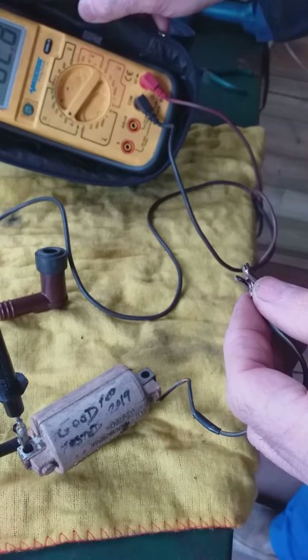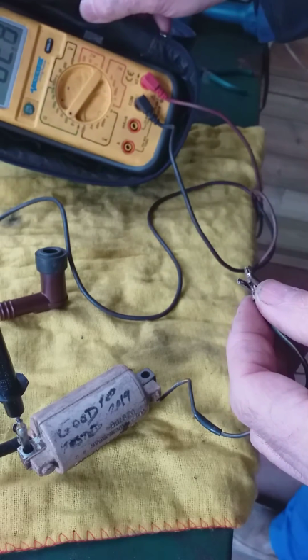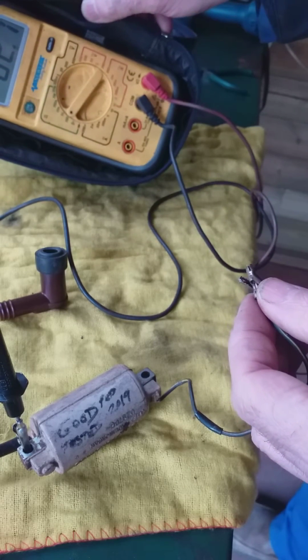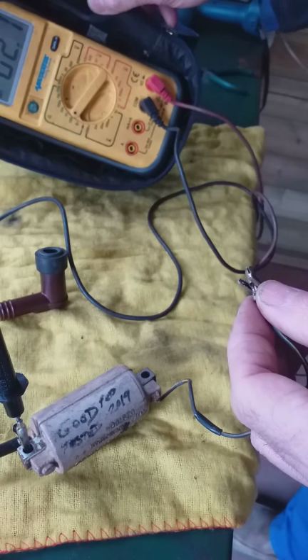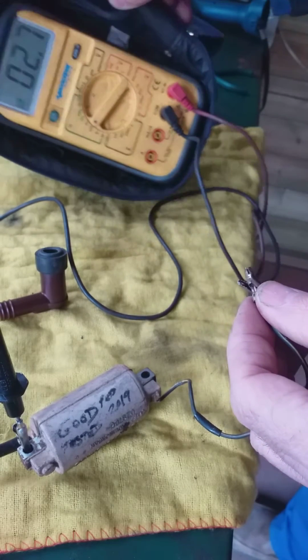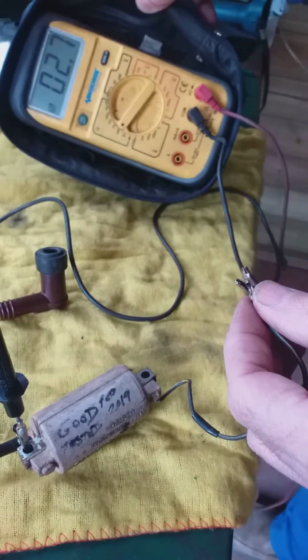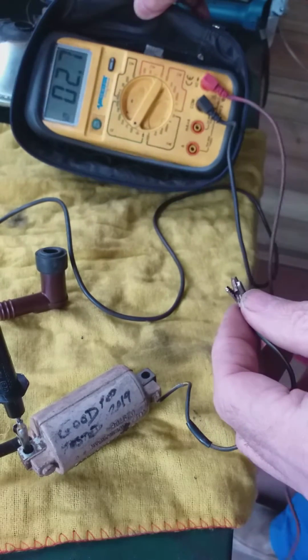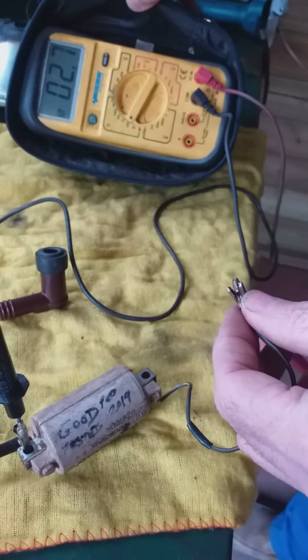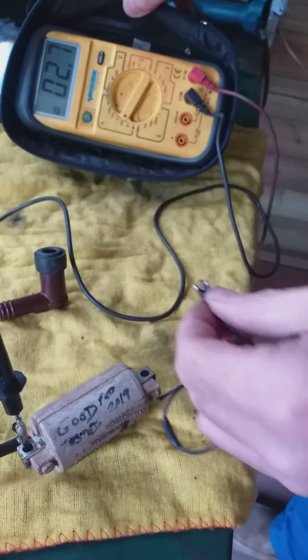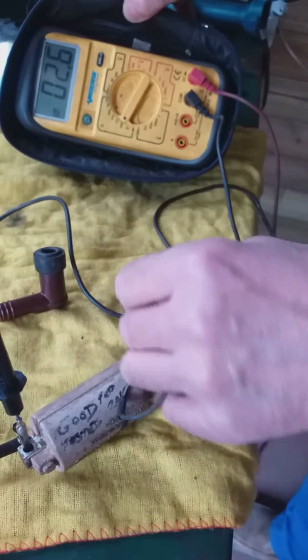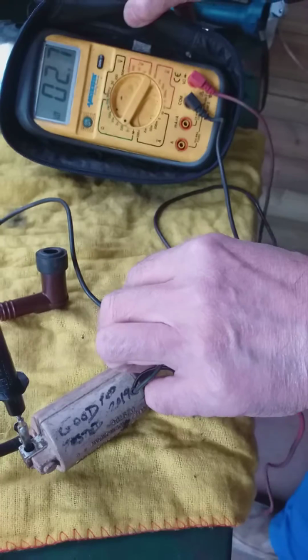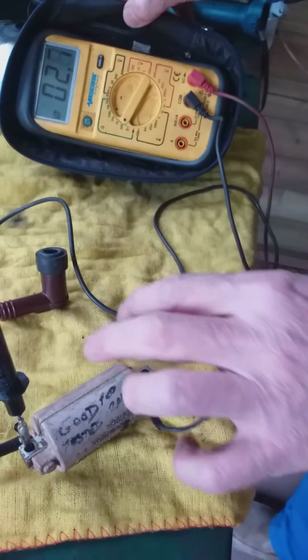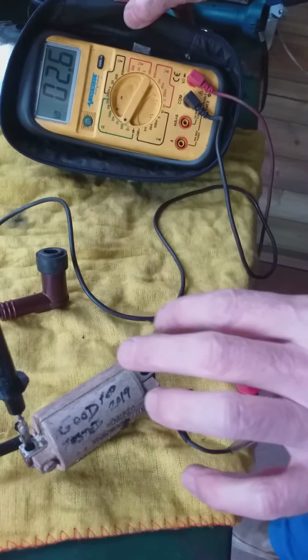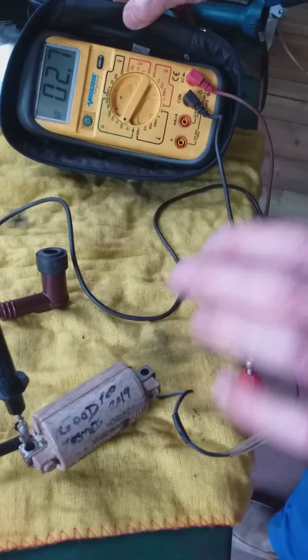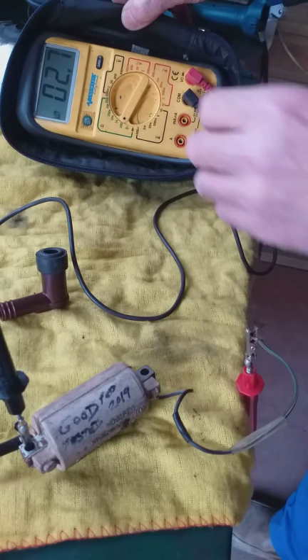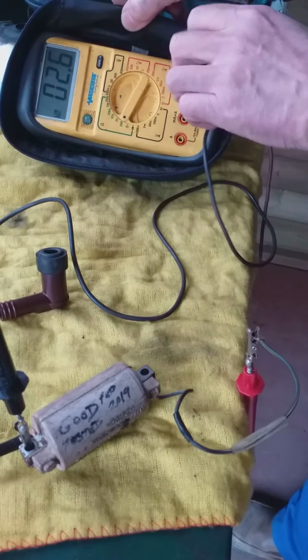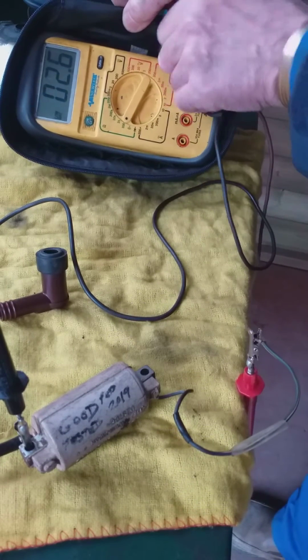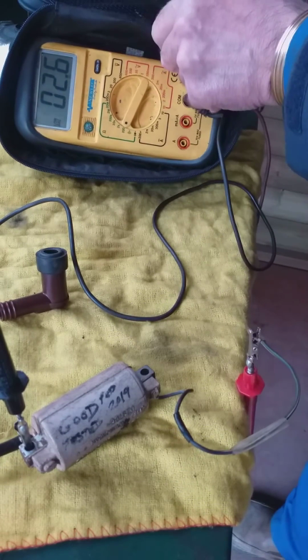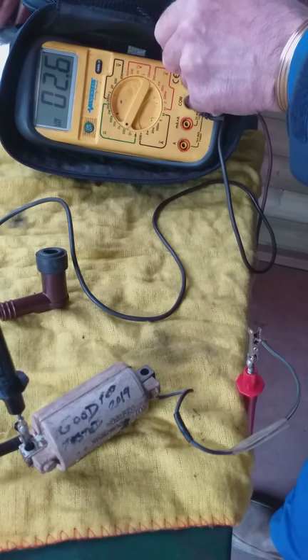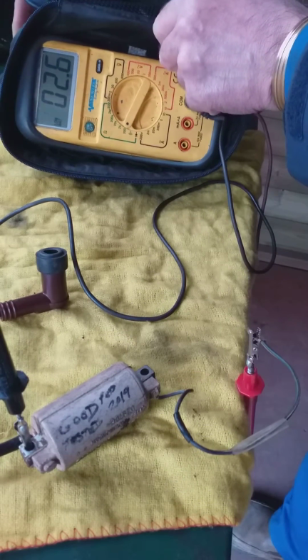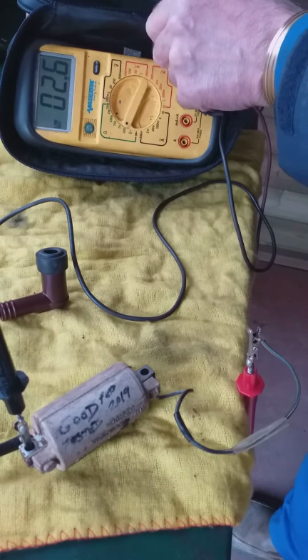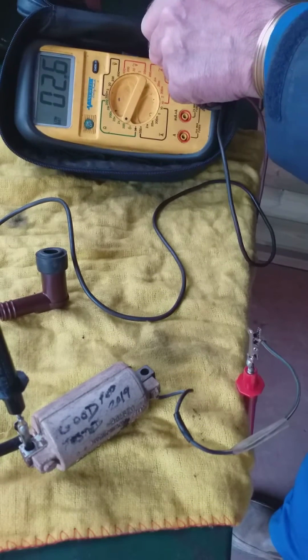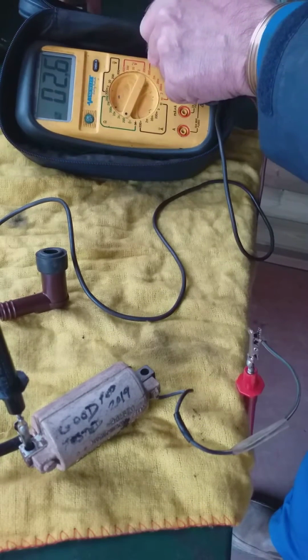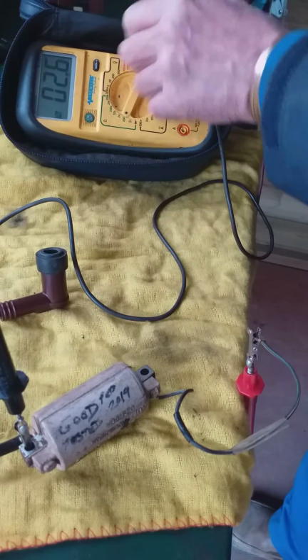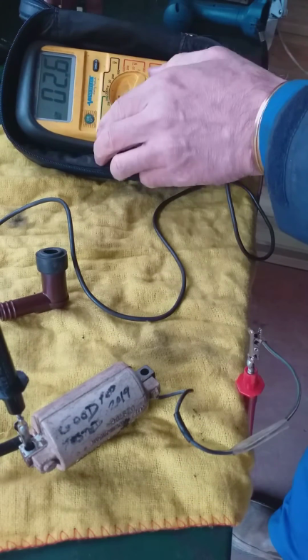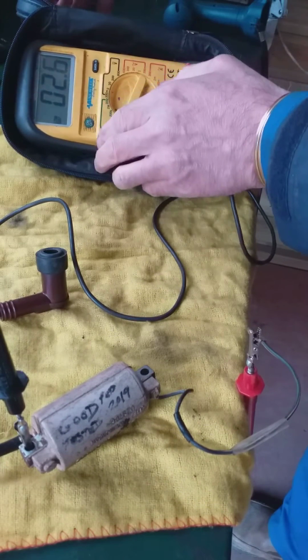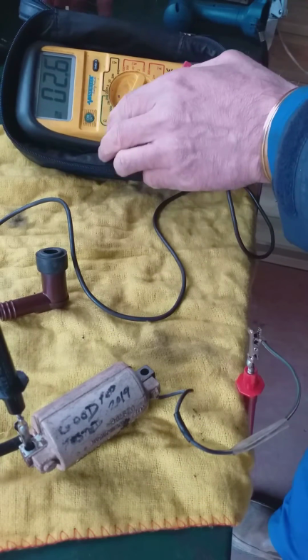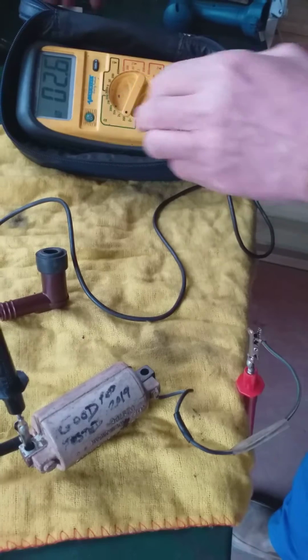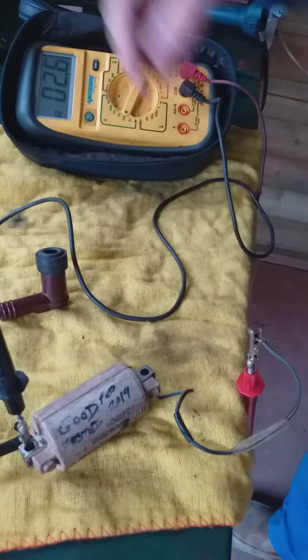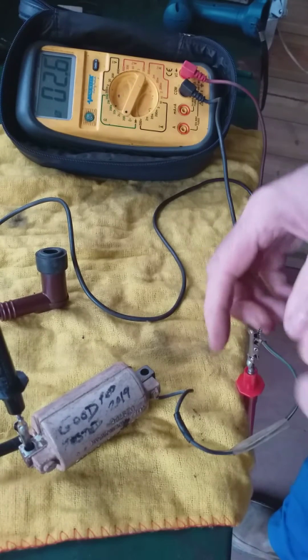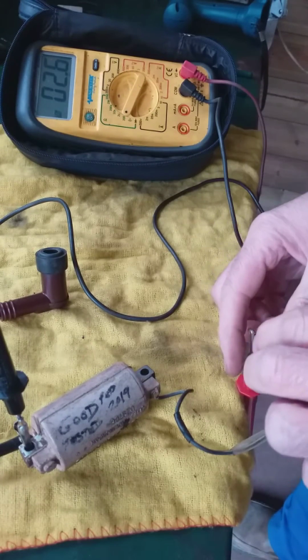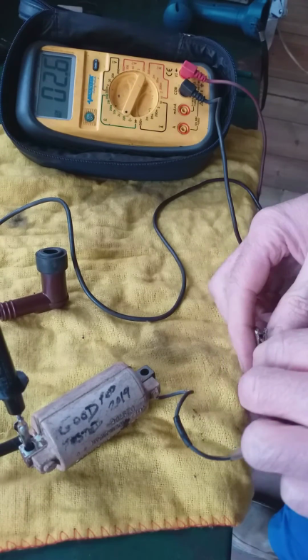Then you're testing this, and you should have a reading of under 5 ohms. So you've got 2.8, 2.7 — which is great, that's perfect. Decent reading, so that primary coil is good.